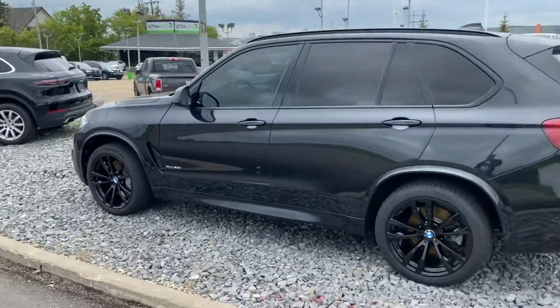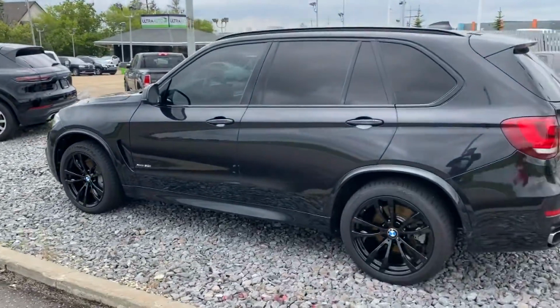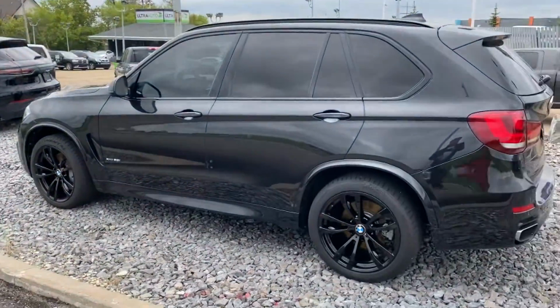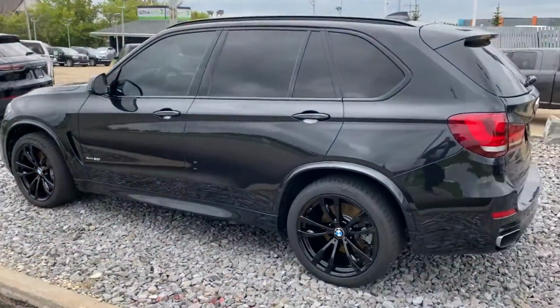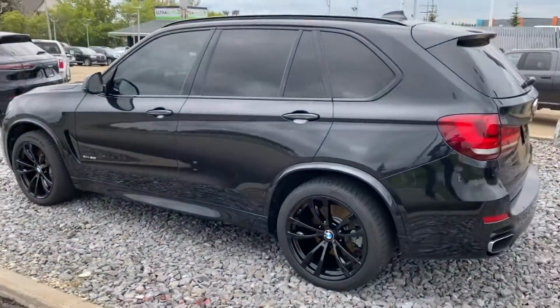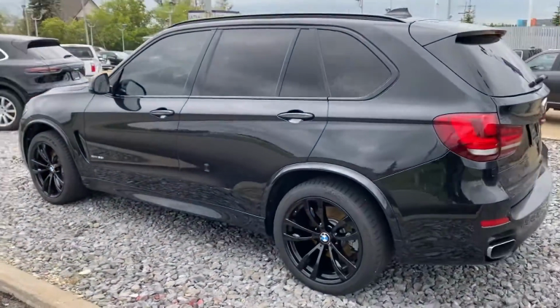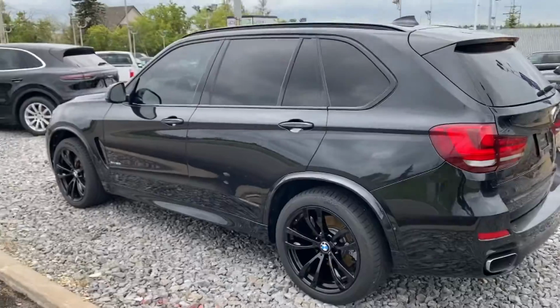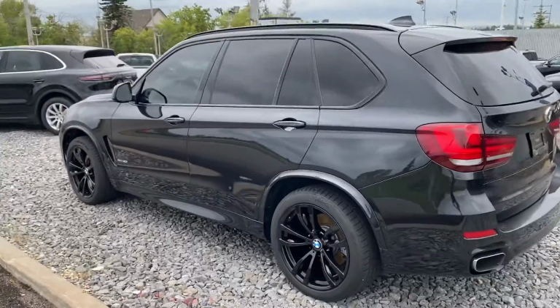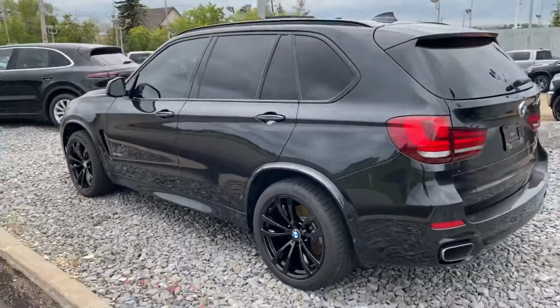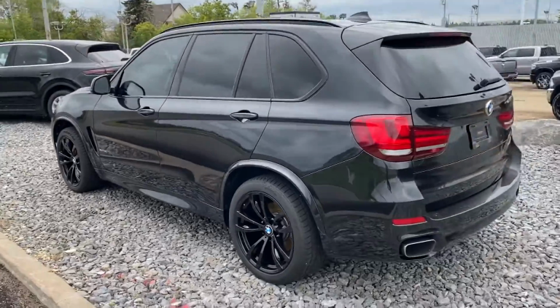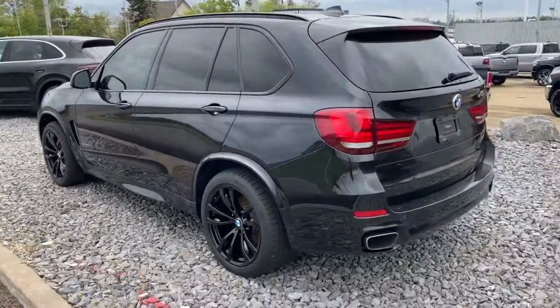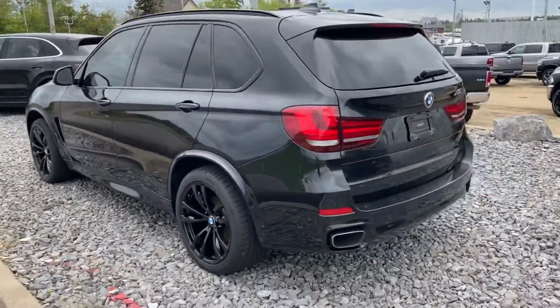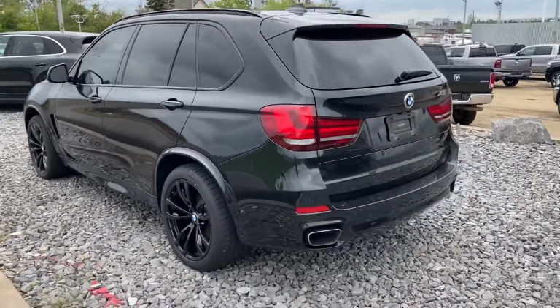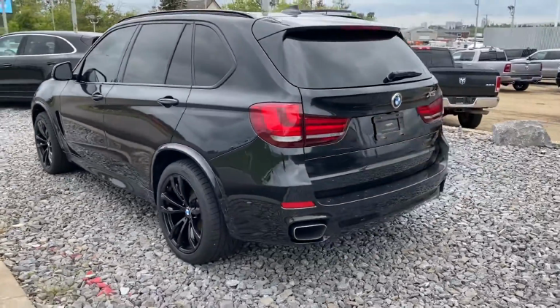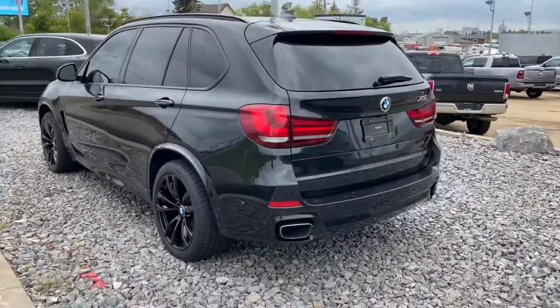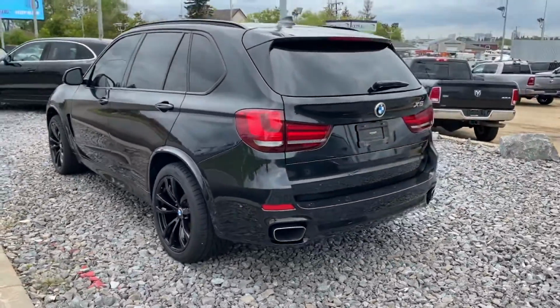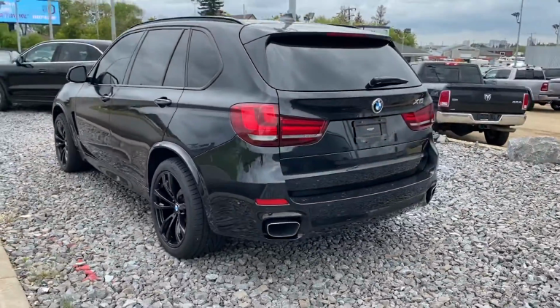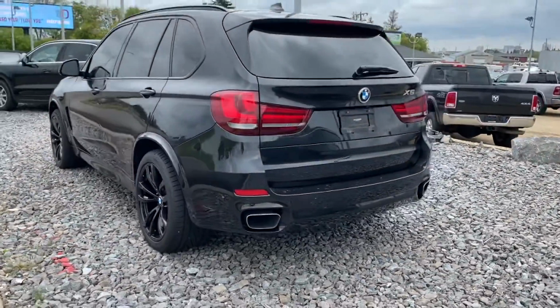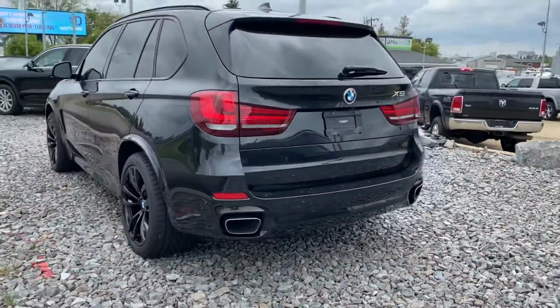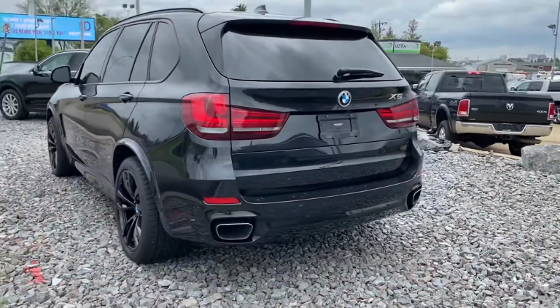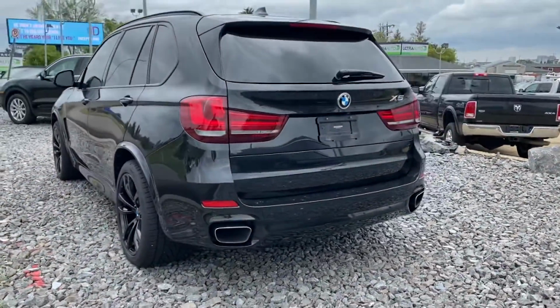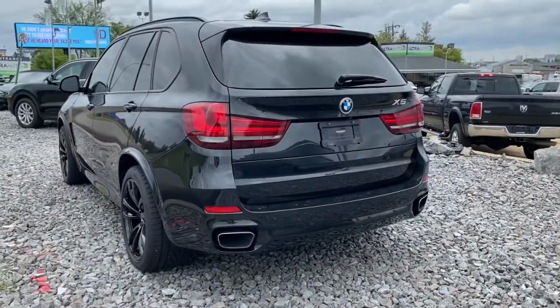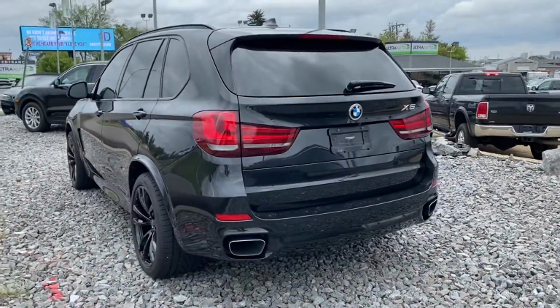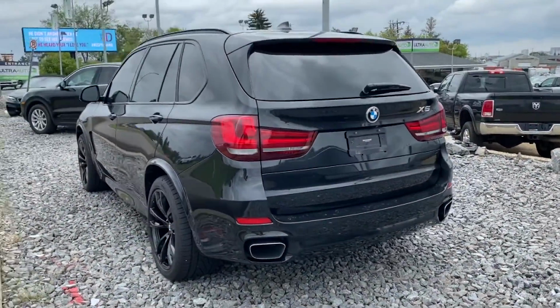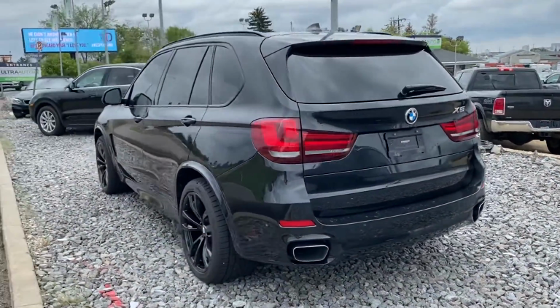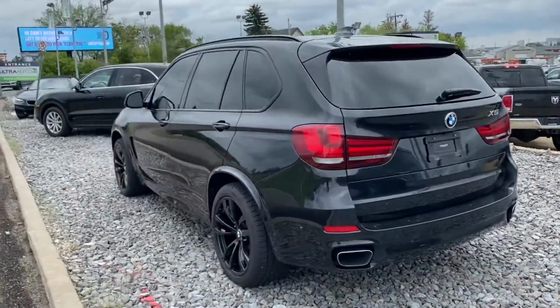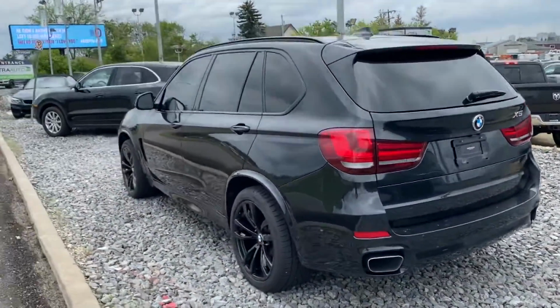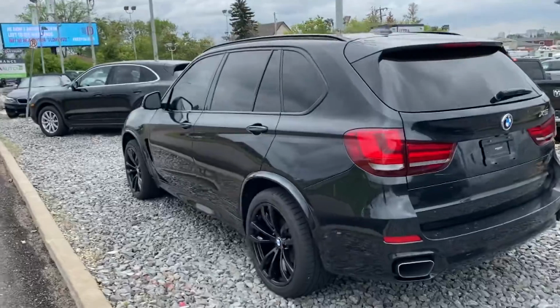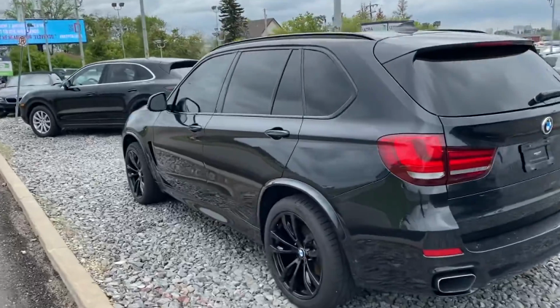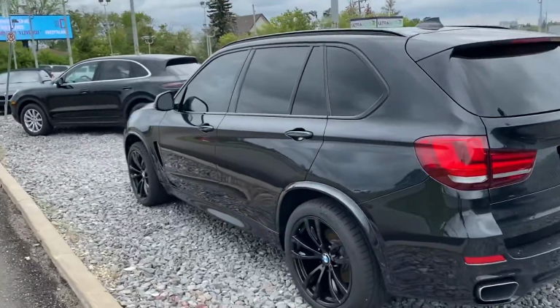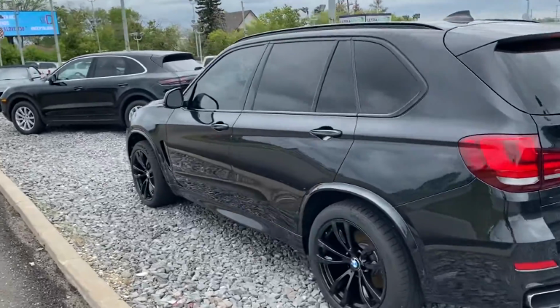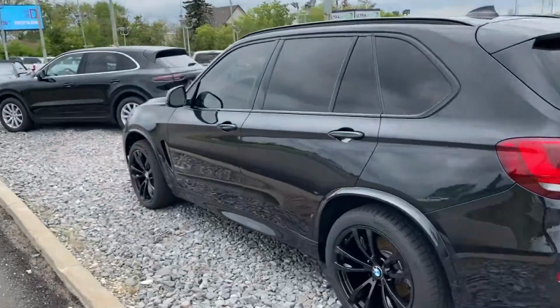You have nice 20 inch blacked out wheels, full exhaust — very very sharp SUV. Black on black with black interior.